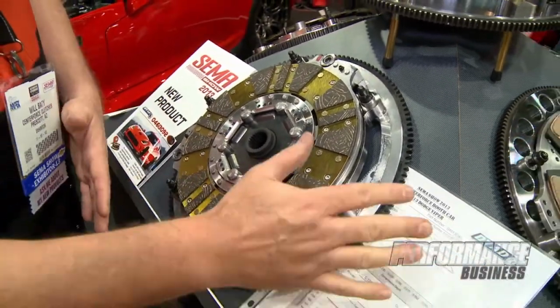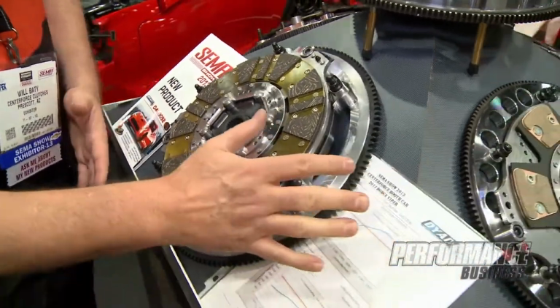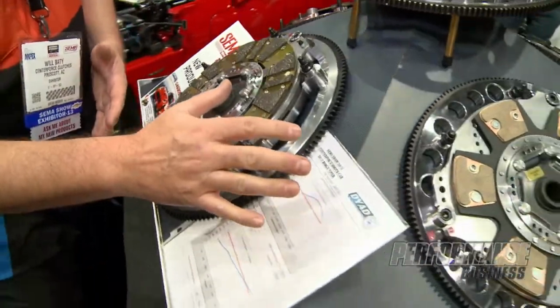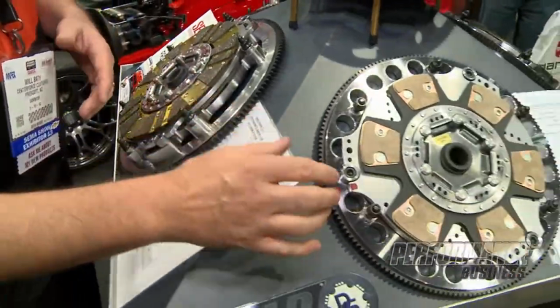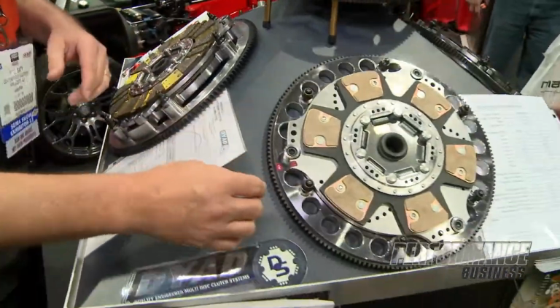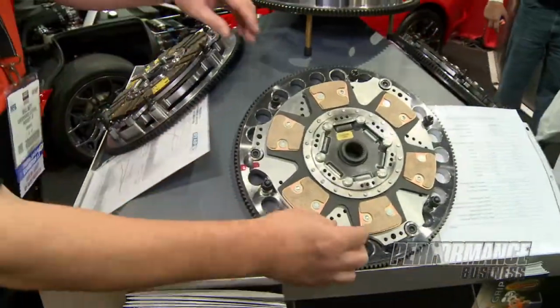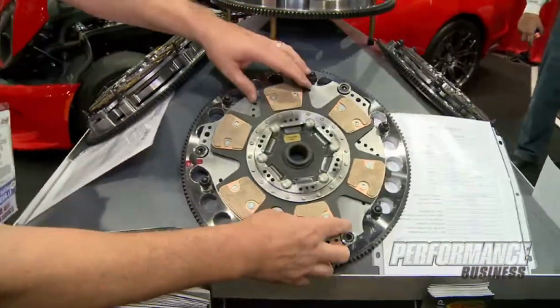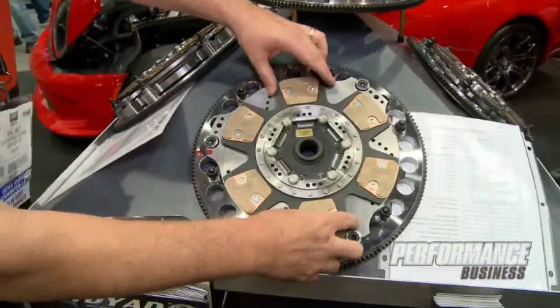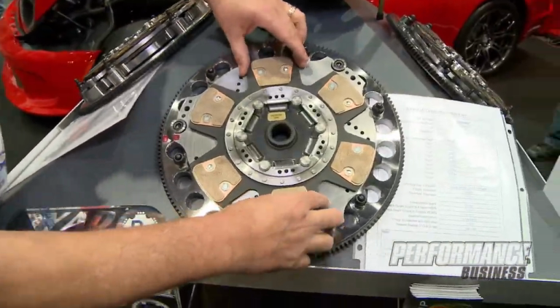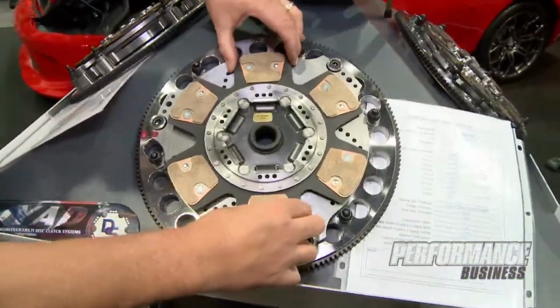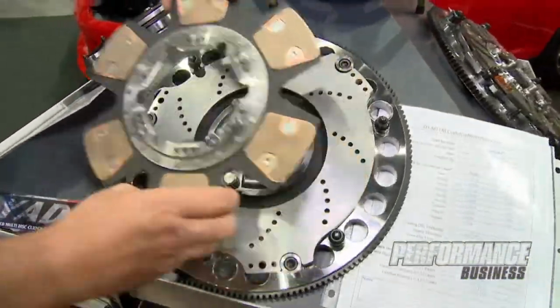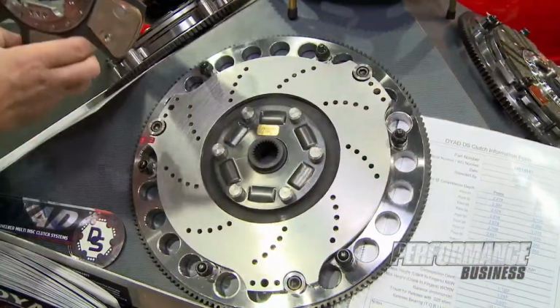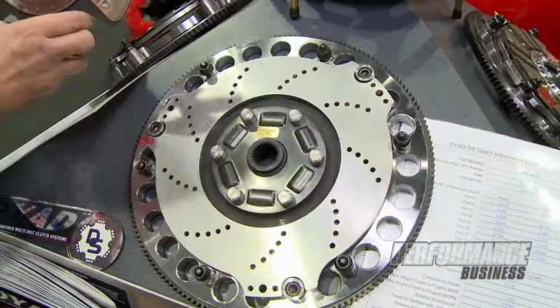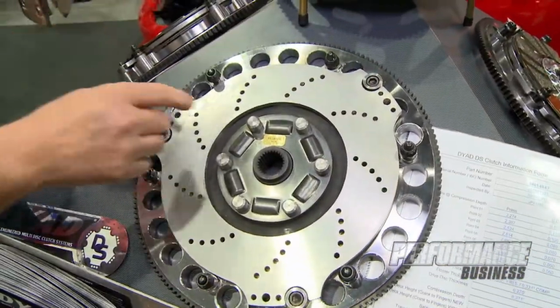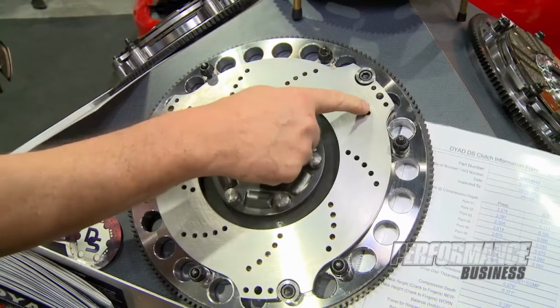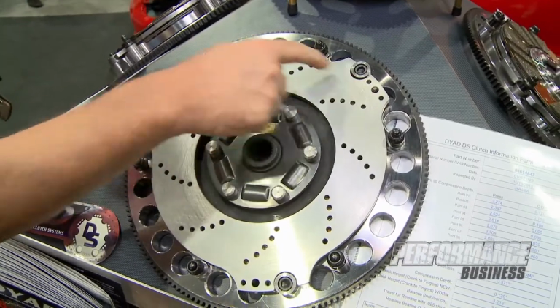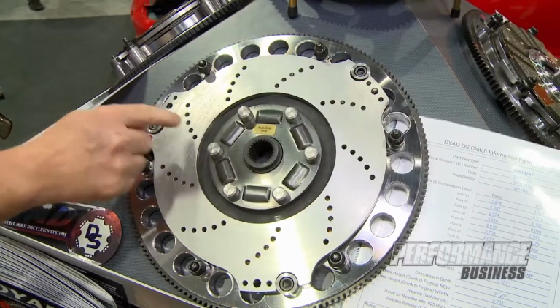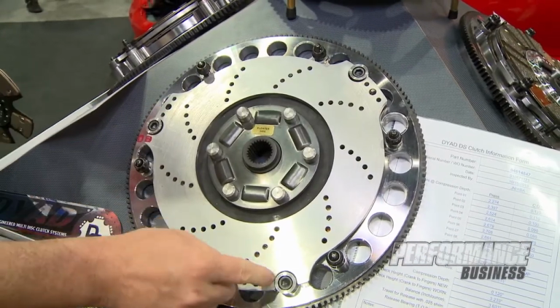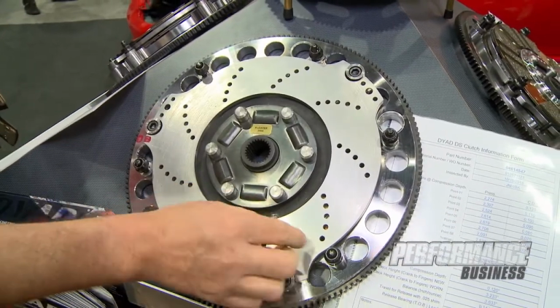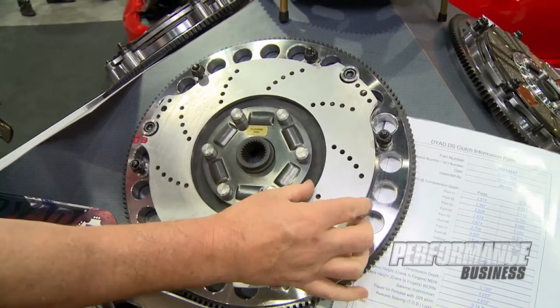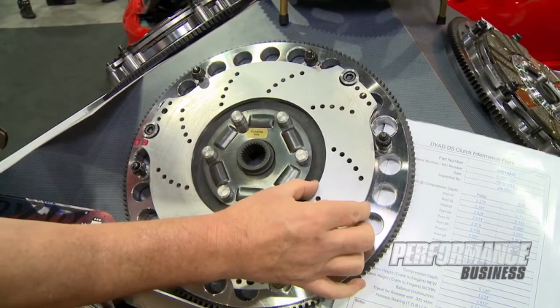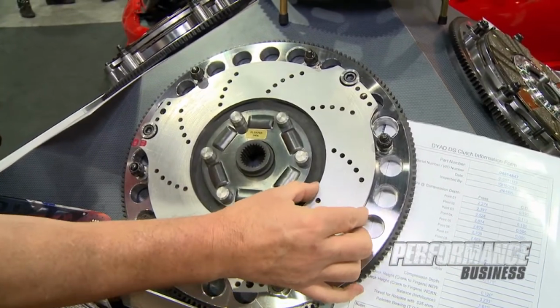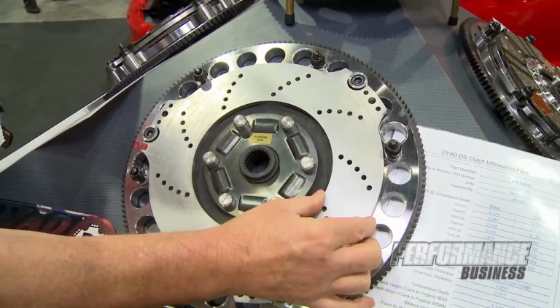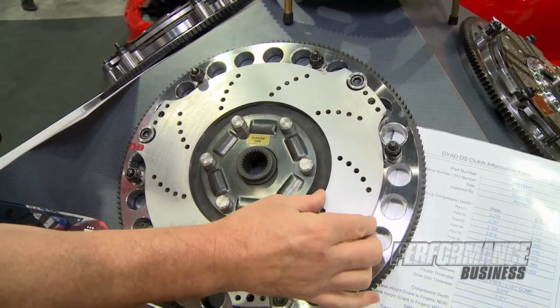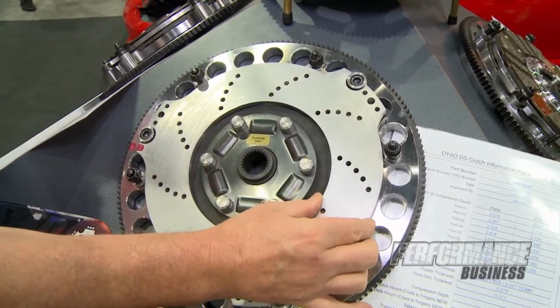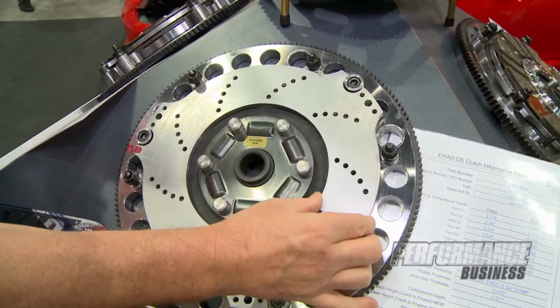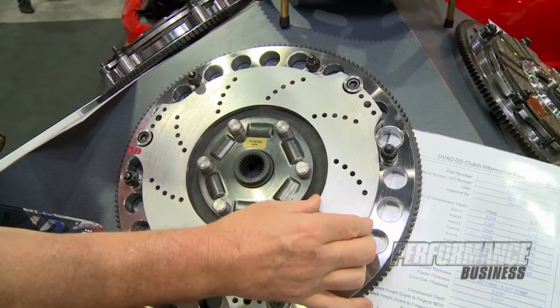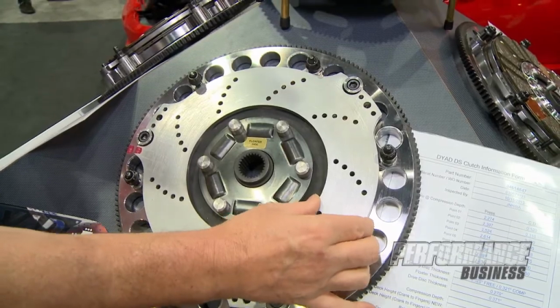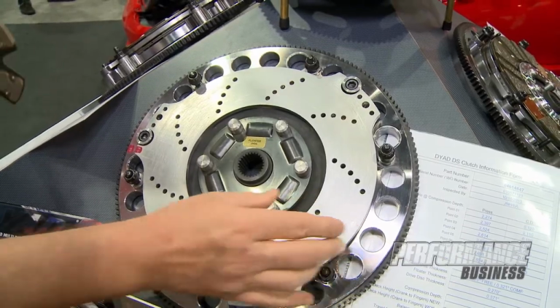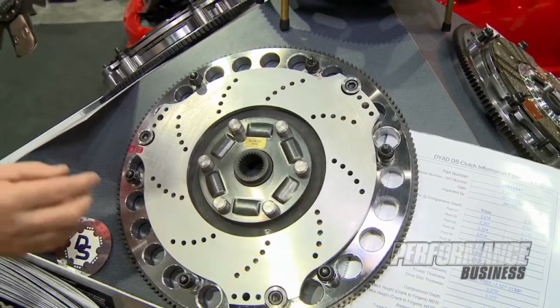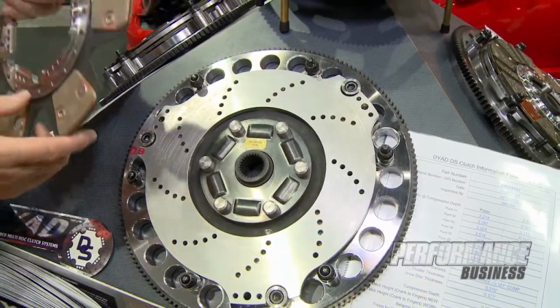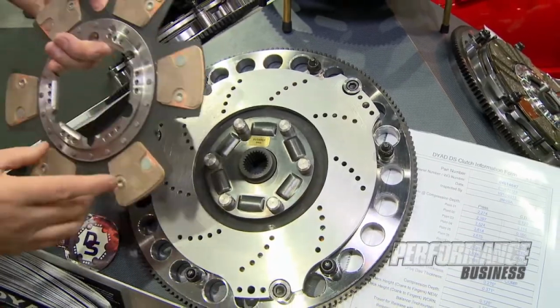To show you what I'm talking about with floater rattle — this is a piece we make for Weddle Industries; it's an off-road truck. We don't have the floater rattle pieces here, but if you can hear that, that's what you typically hear when you push a clutch in.